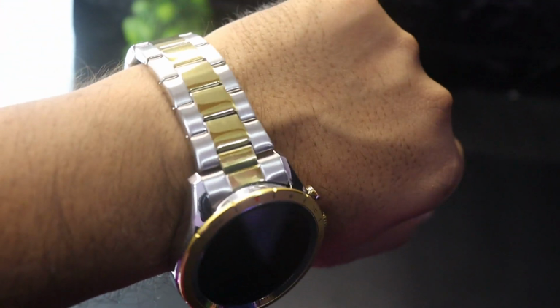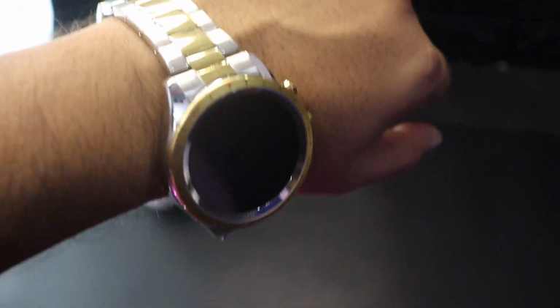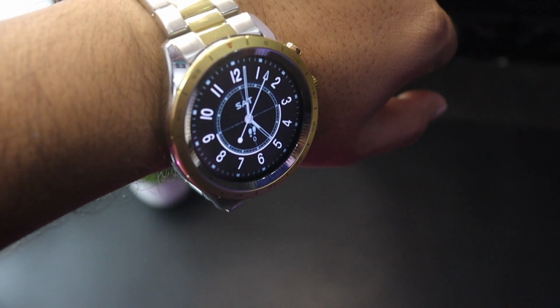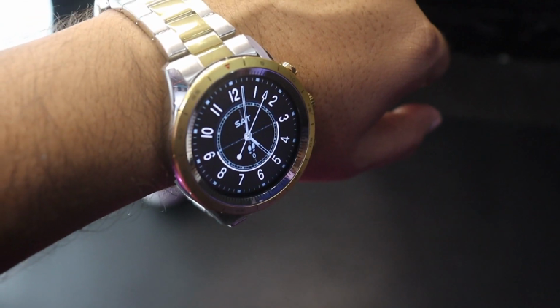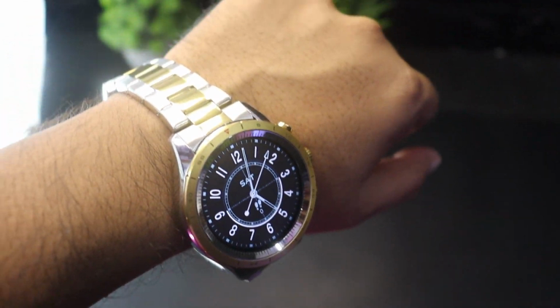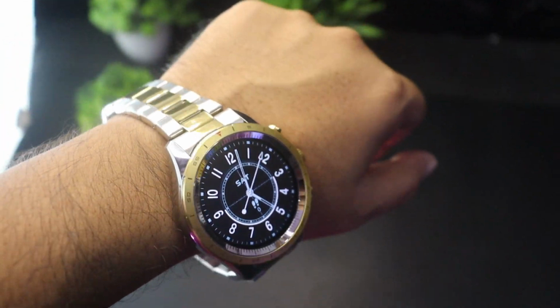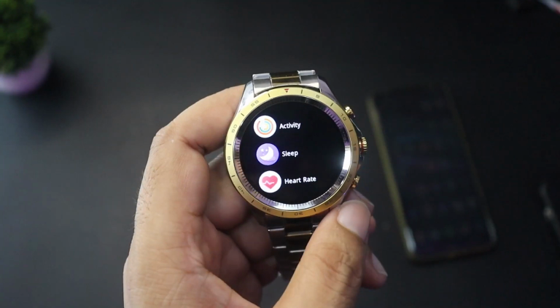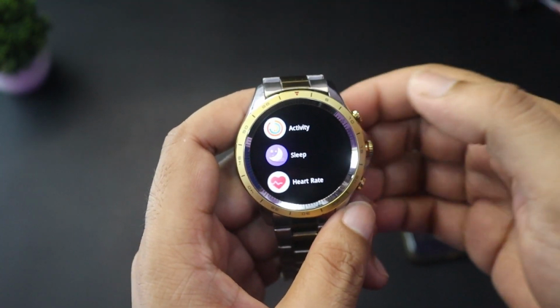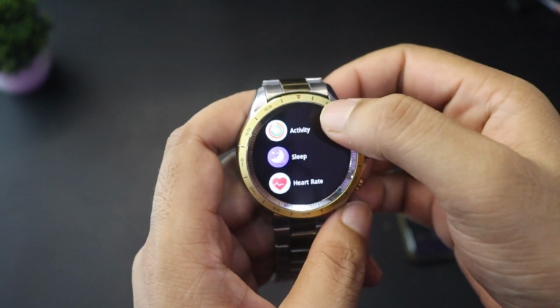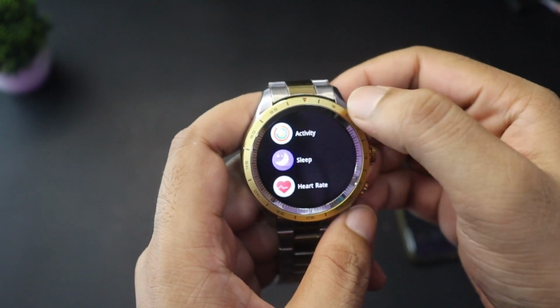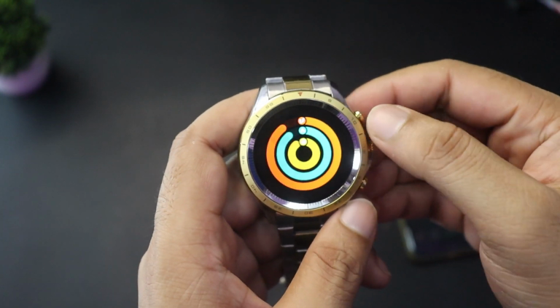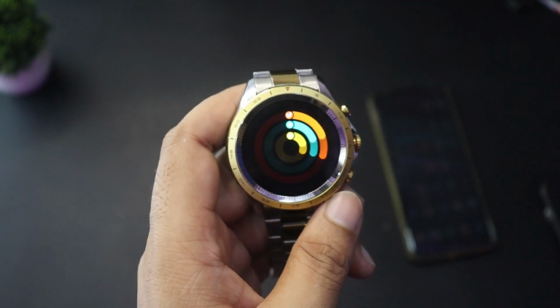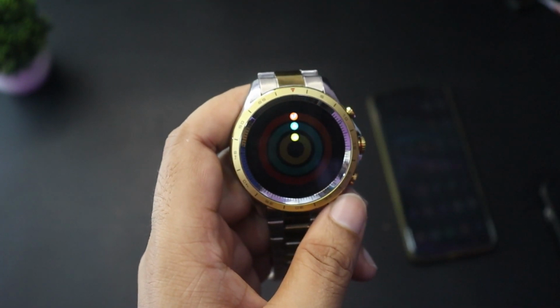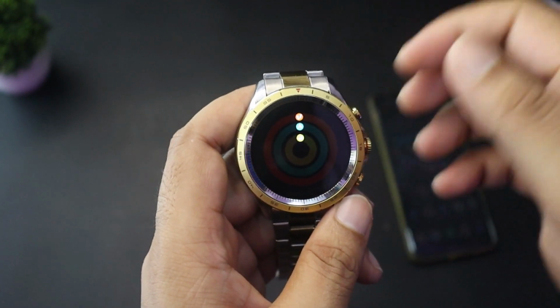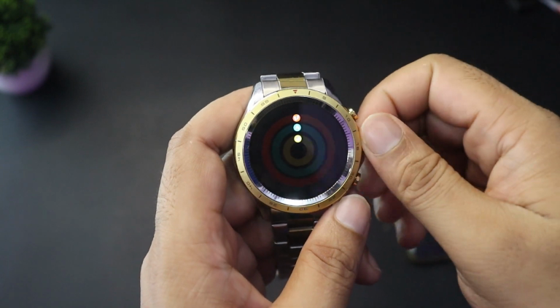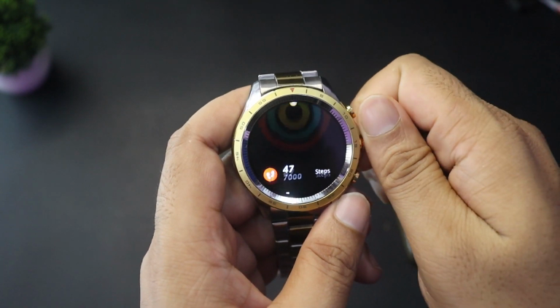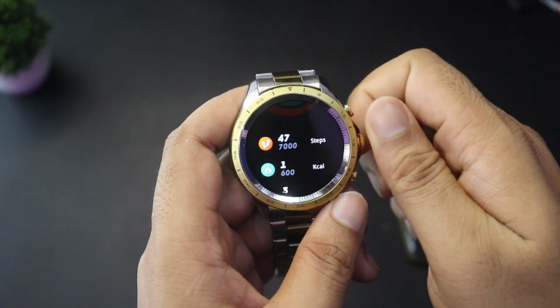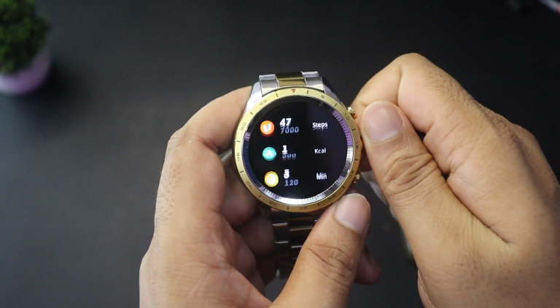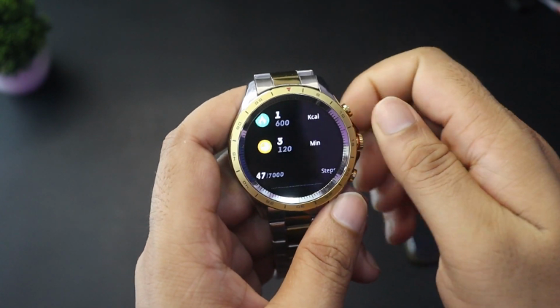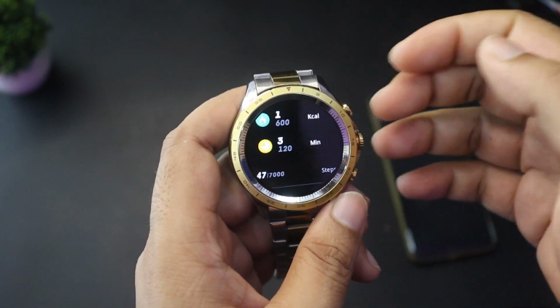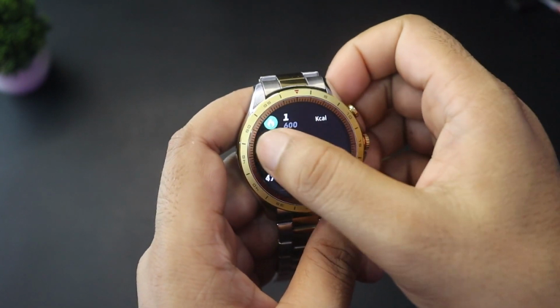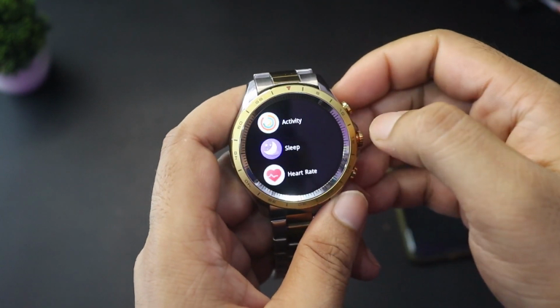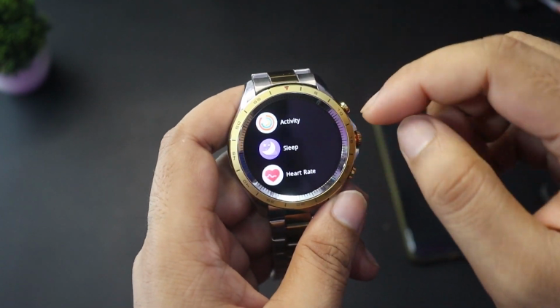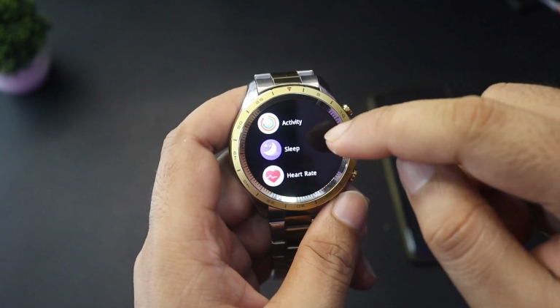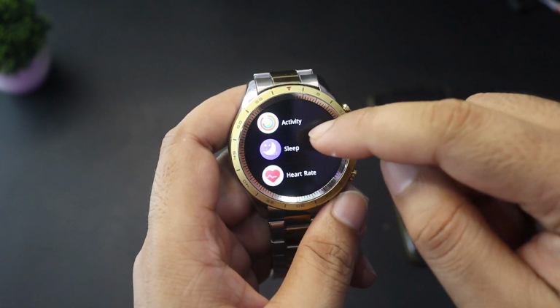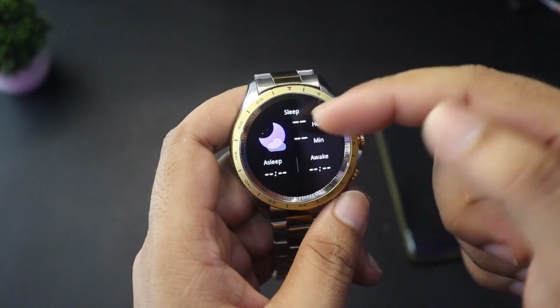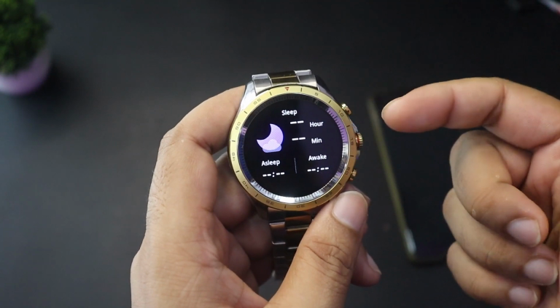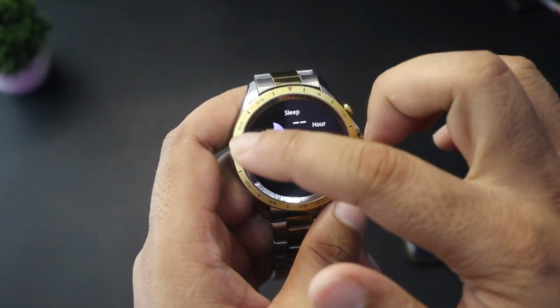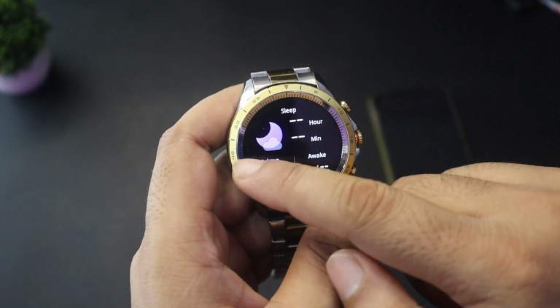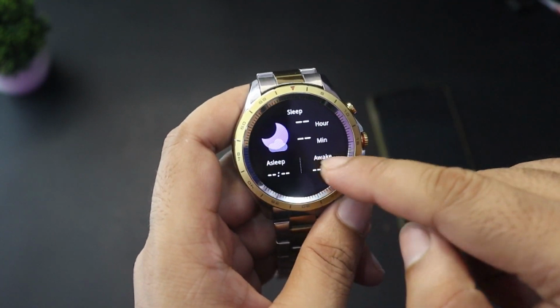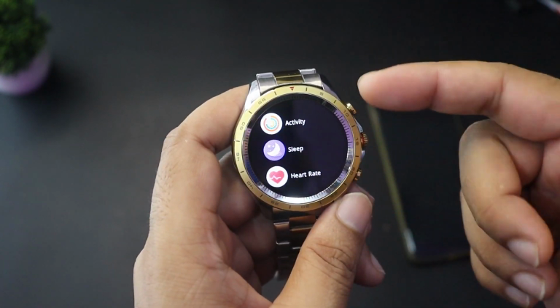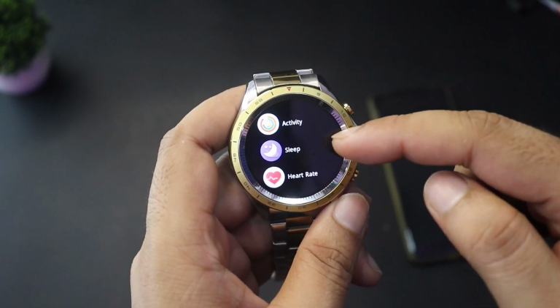Now I'll quickly cover all the functions. First, the activity section shows your step count and calories burned. You can also see sleep data and track how many hours you slept.